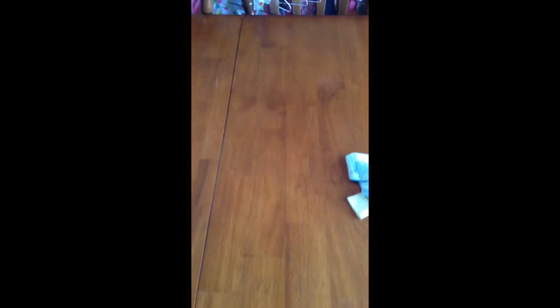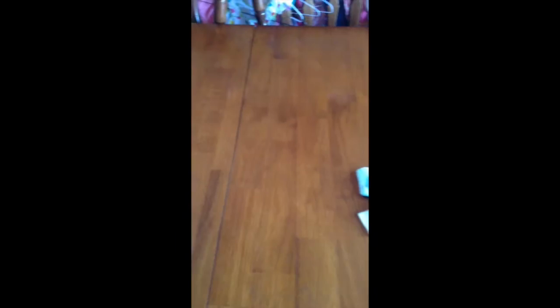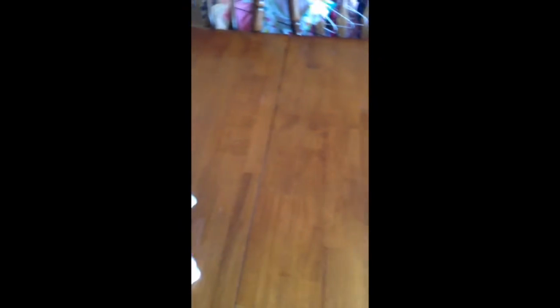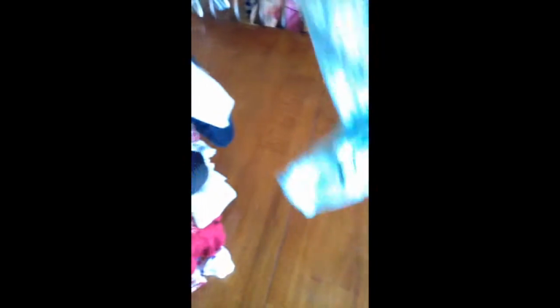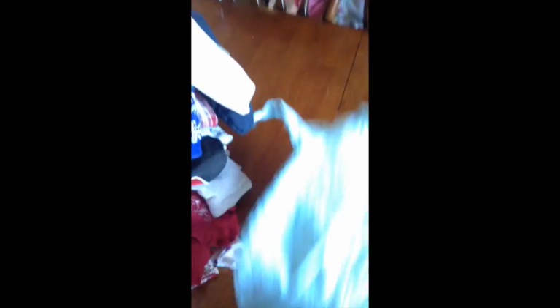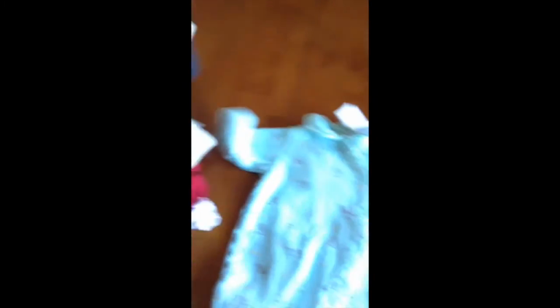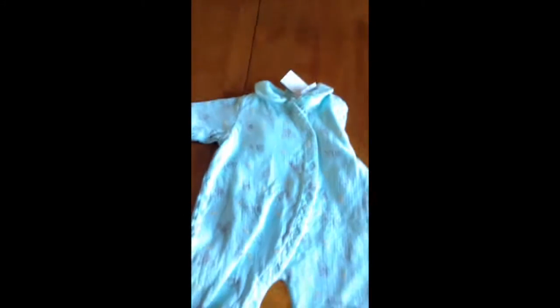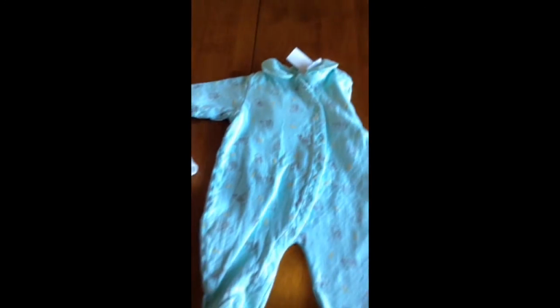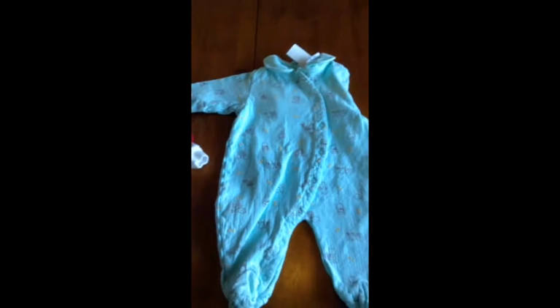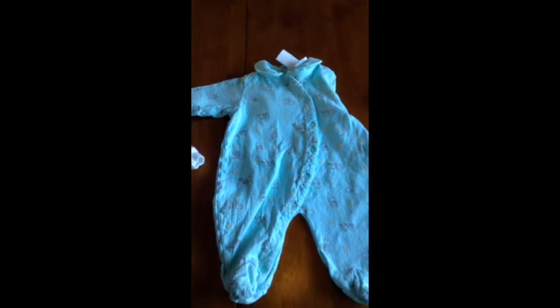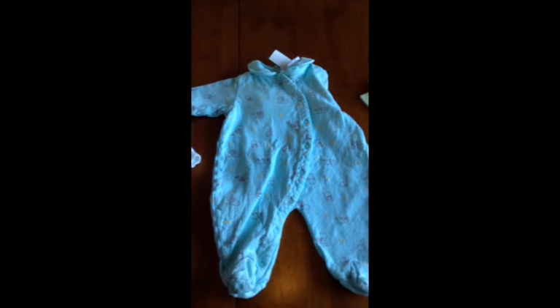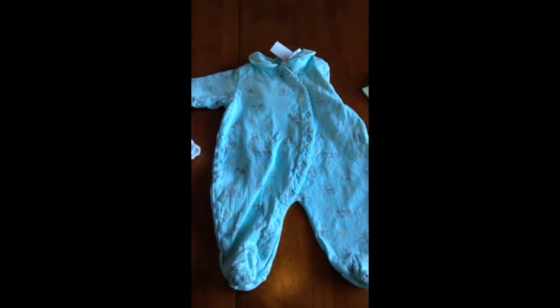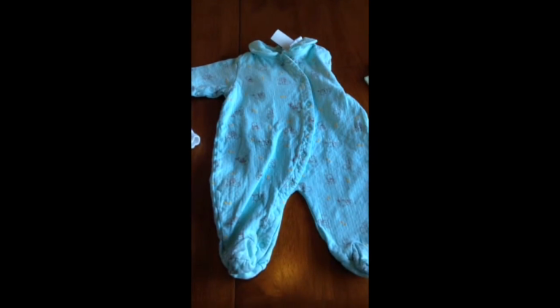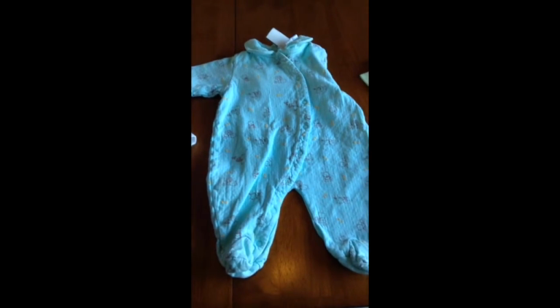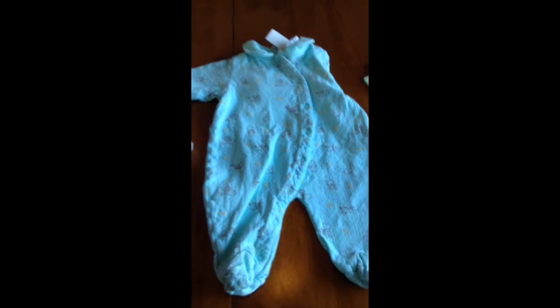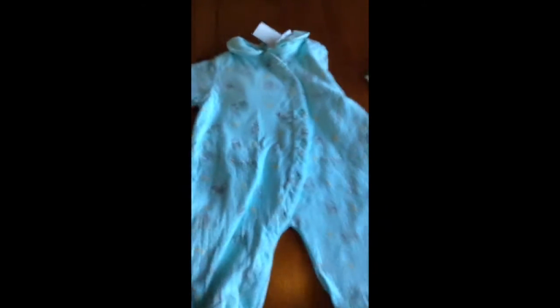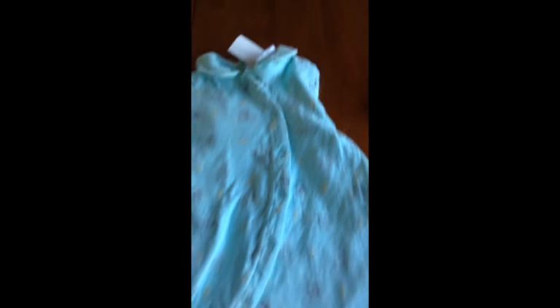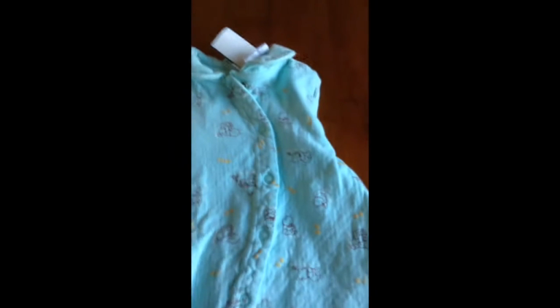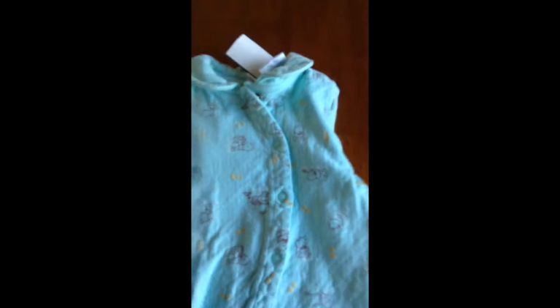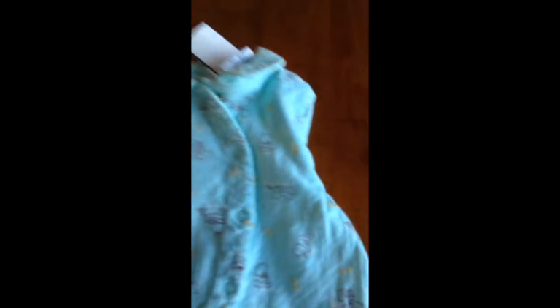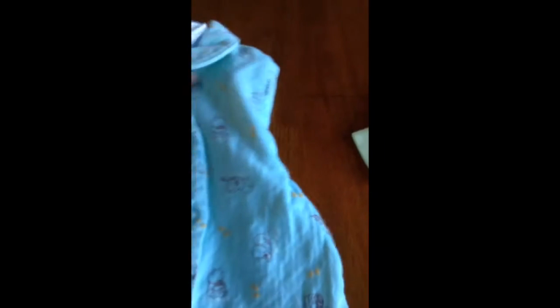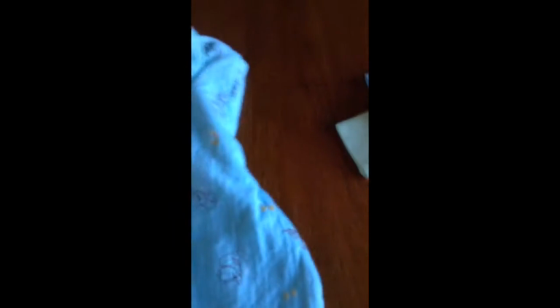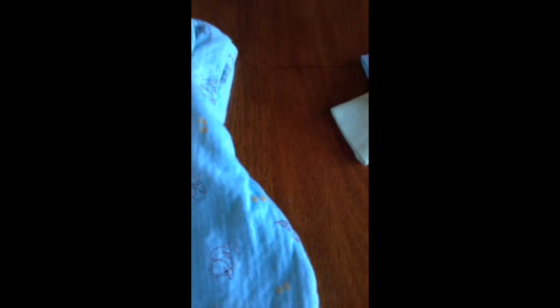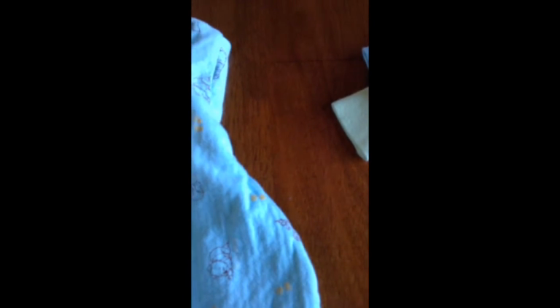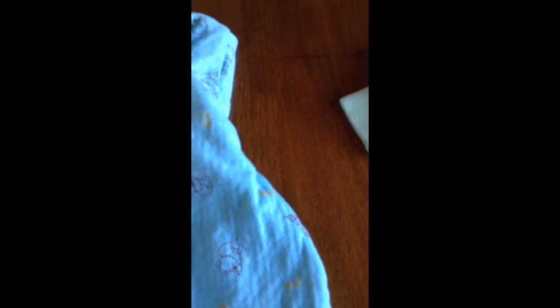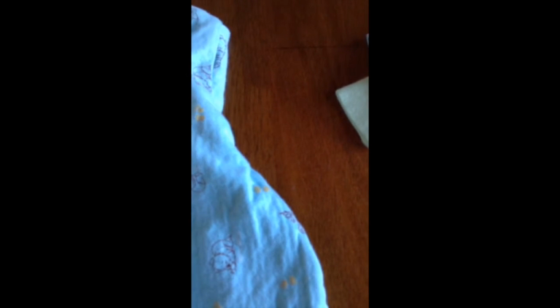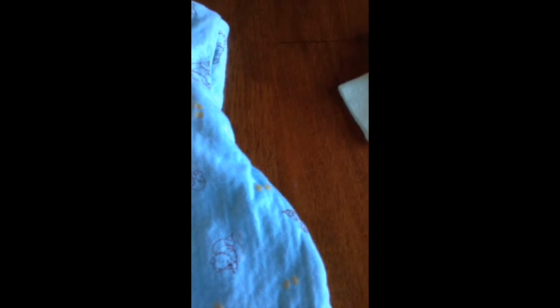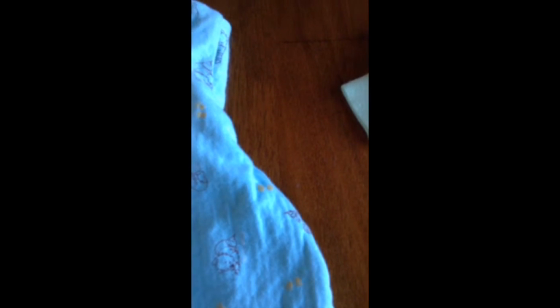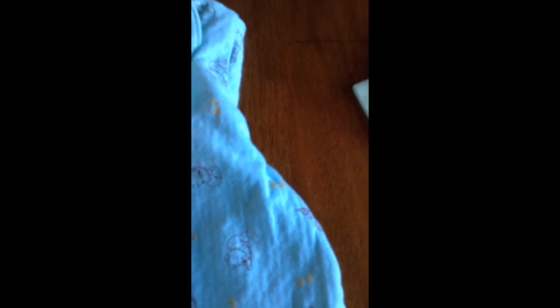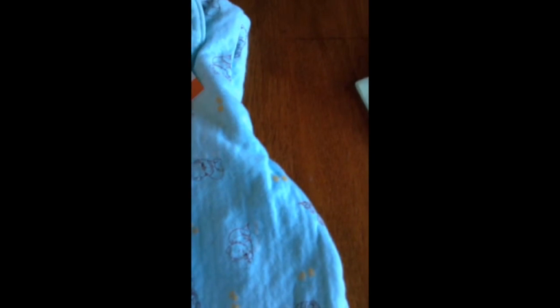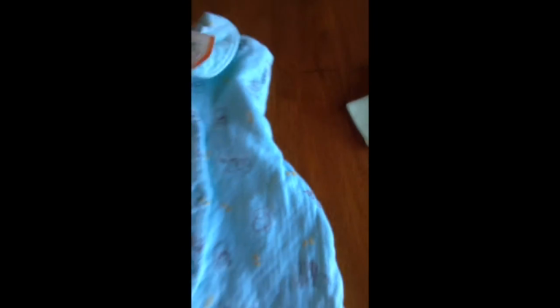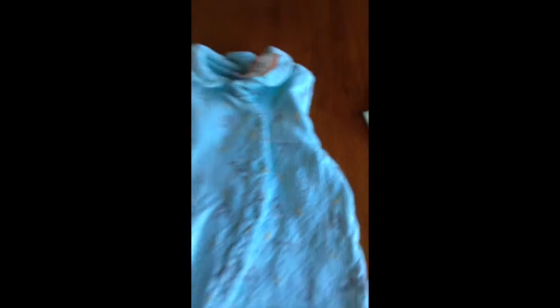Then I got this little Winnie the Pooh sleeper that buttons up. It's Baby Pooh and it's from Disney Baby, and it was $0.99.